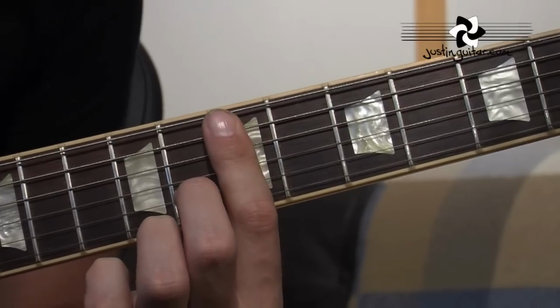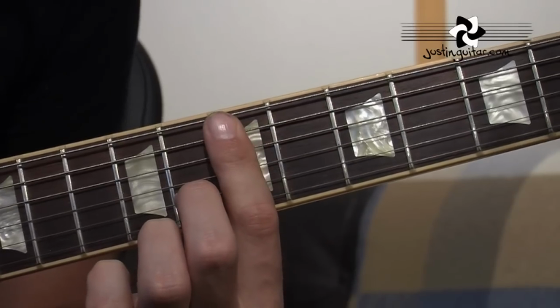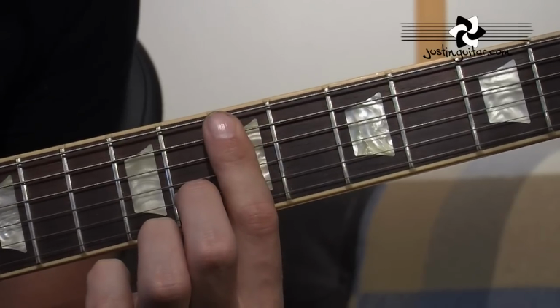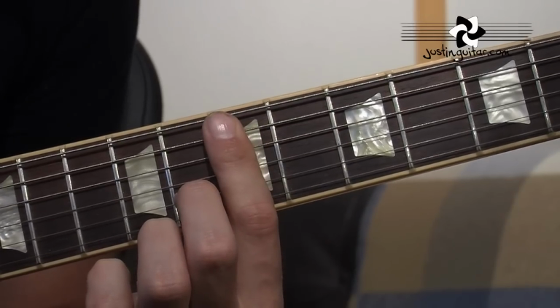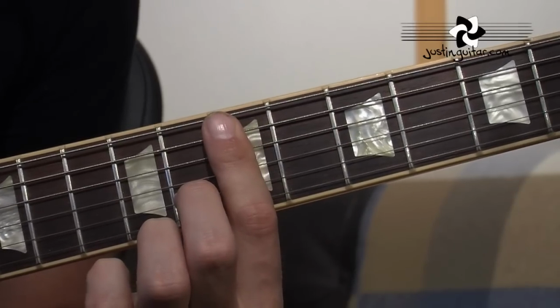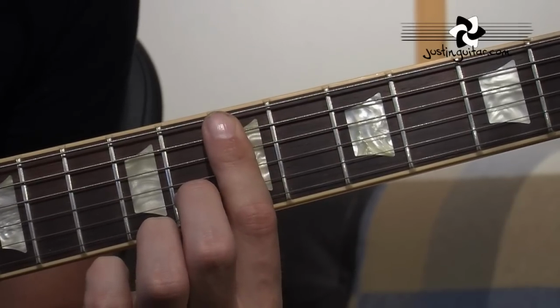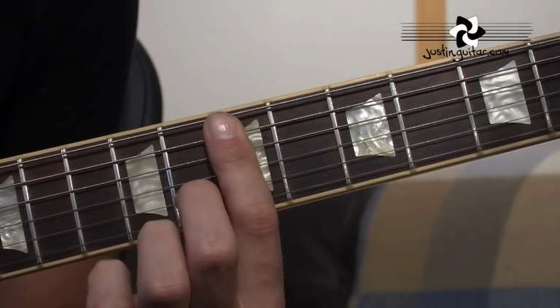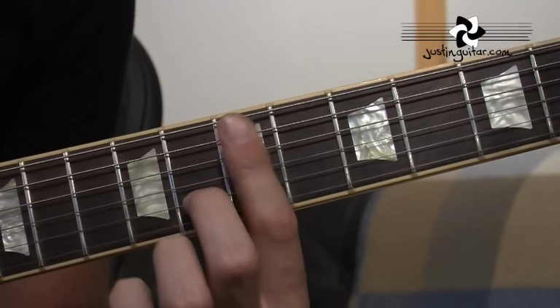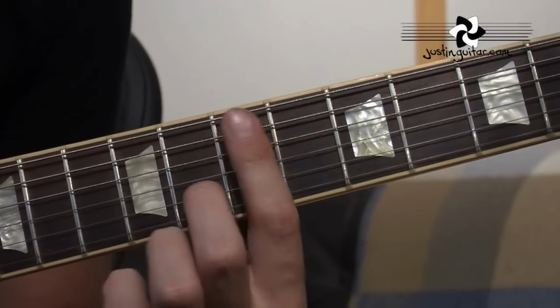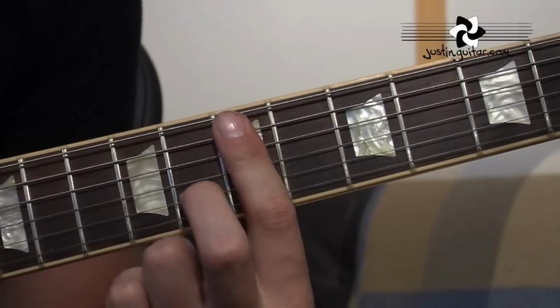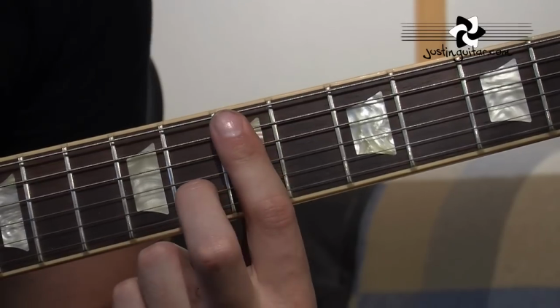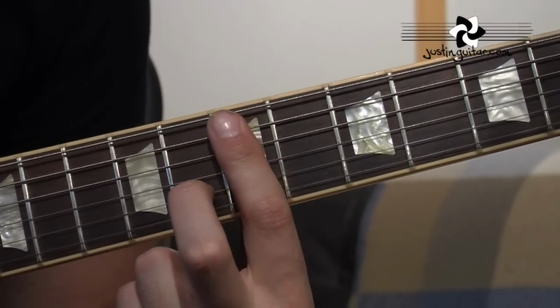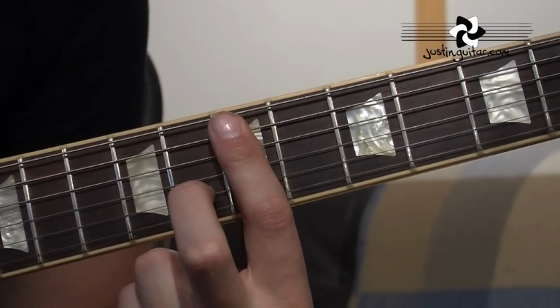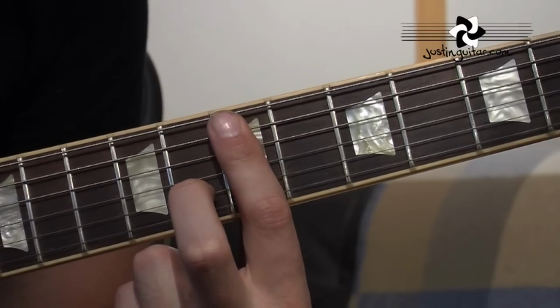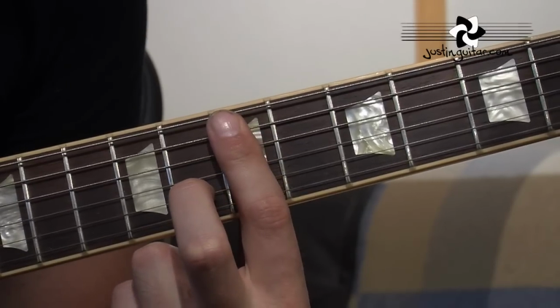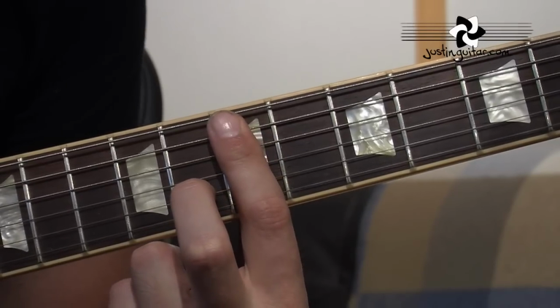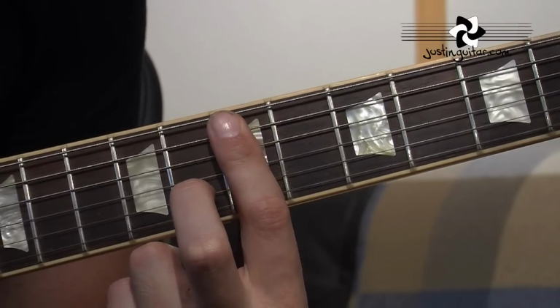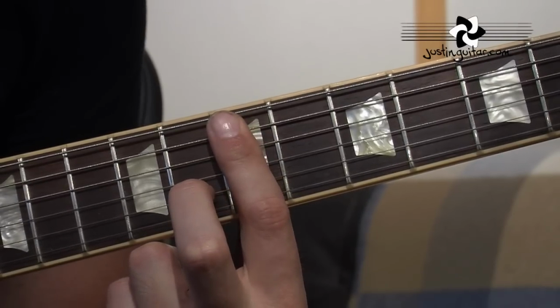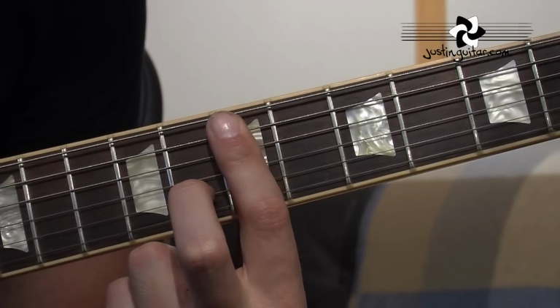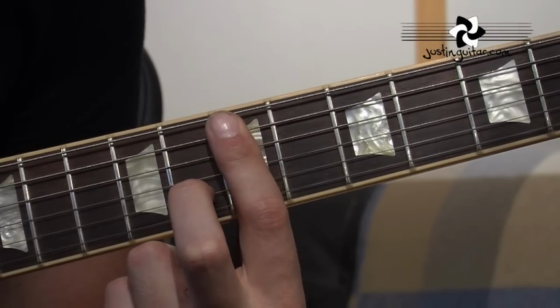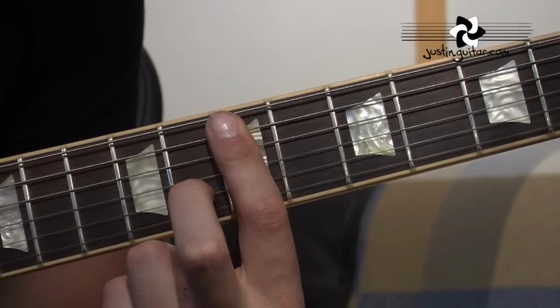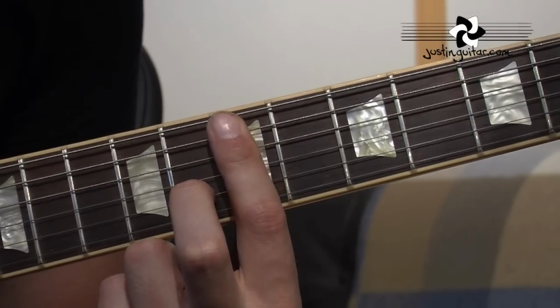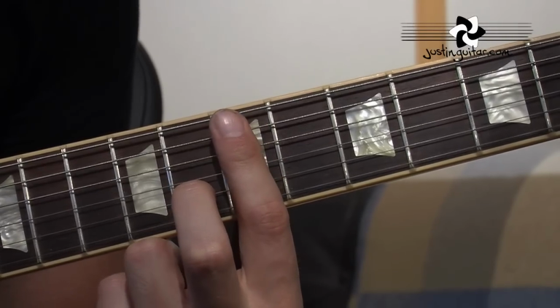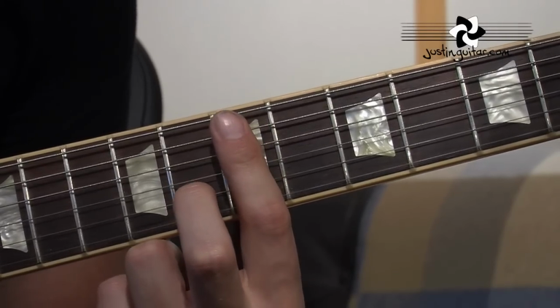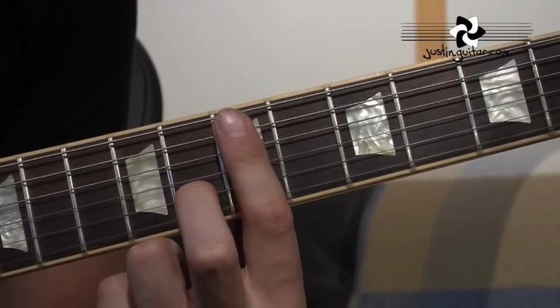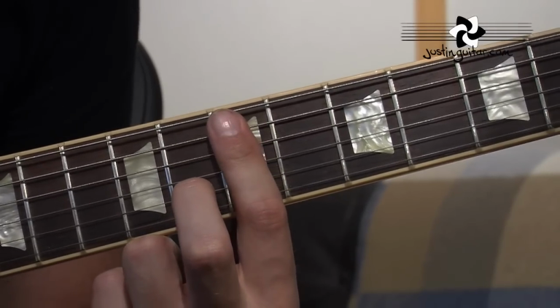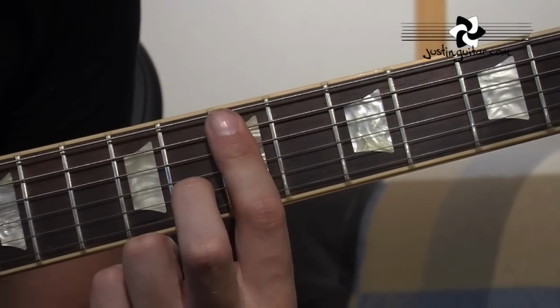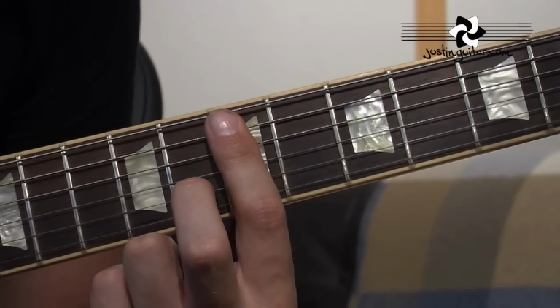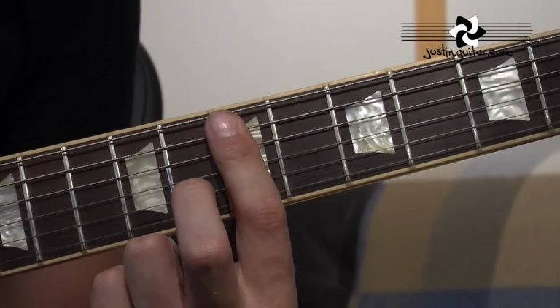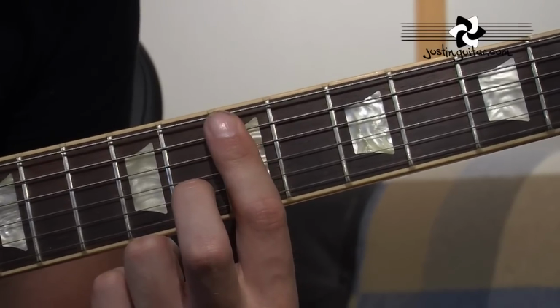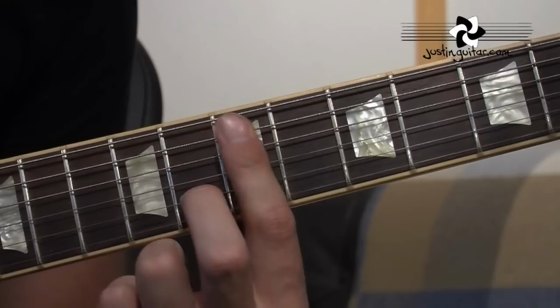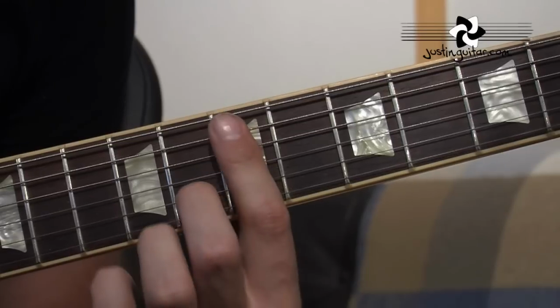This chord is kind of an E minor 11, I guess, would be its proper name. It comes from the school of harmony from a guy called Bill Evans, a piano player, who made these chords built in 4ths.